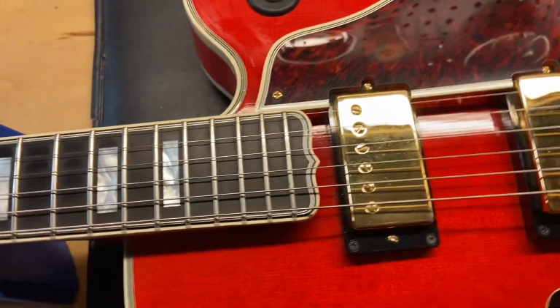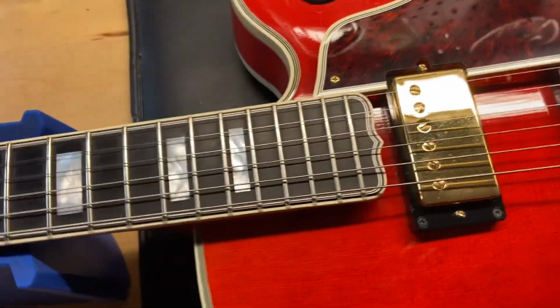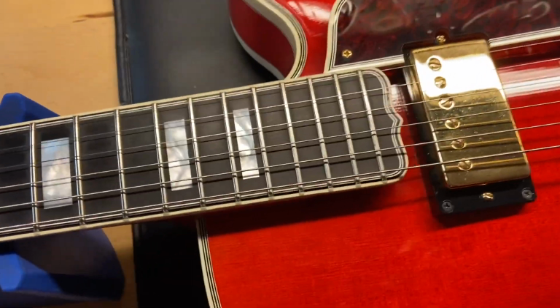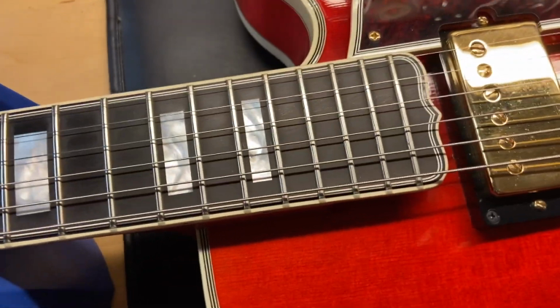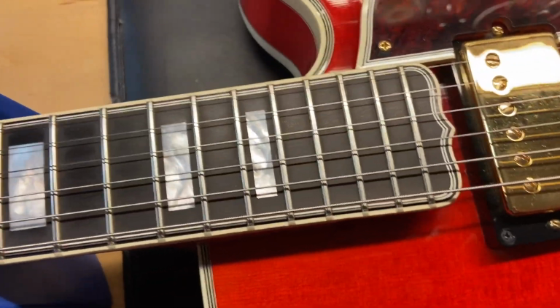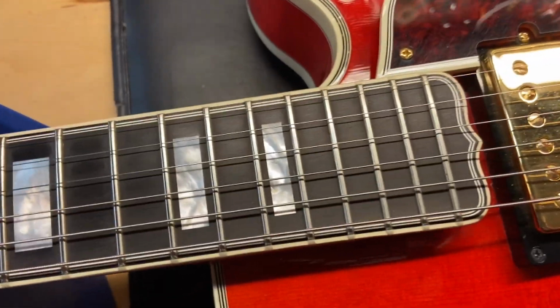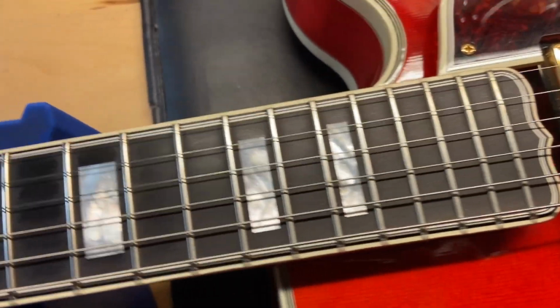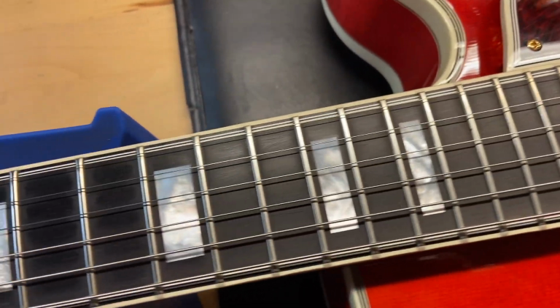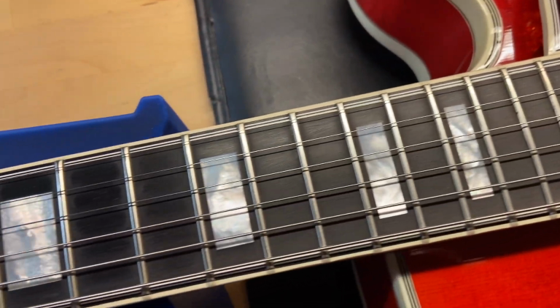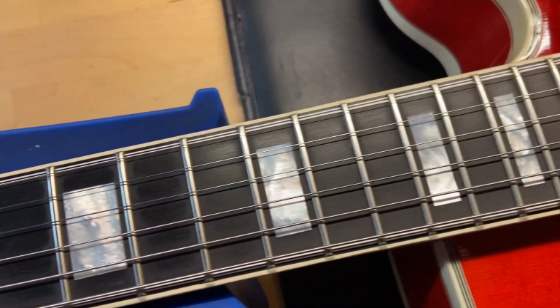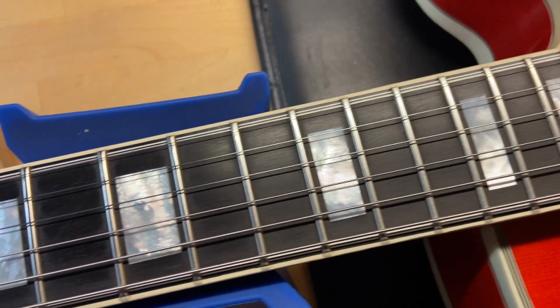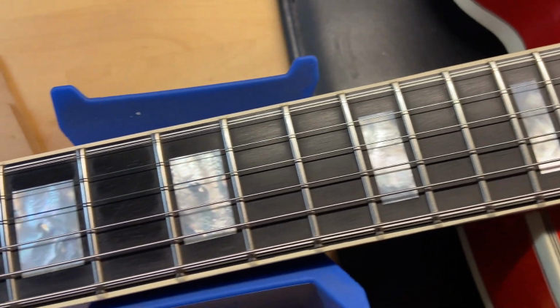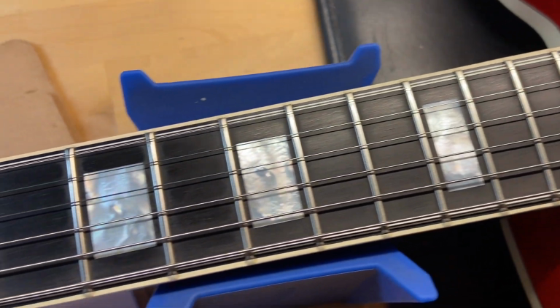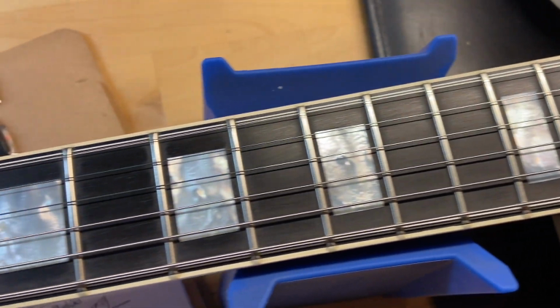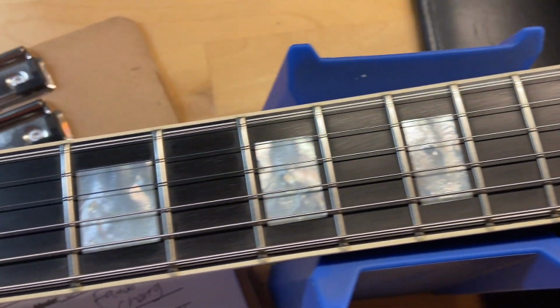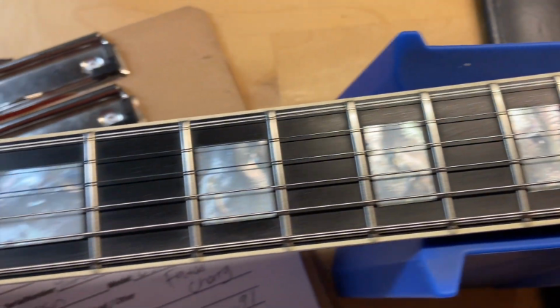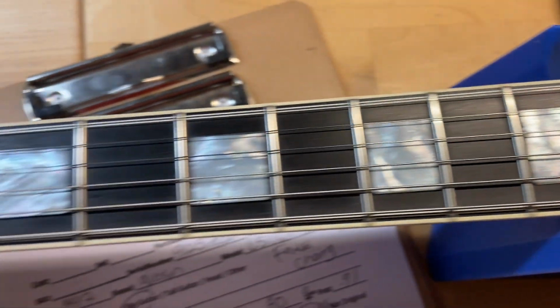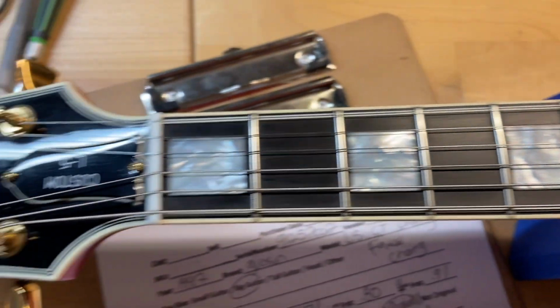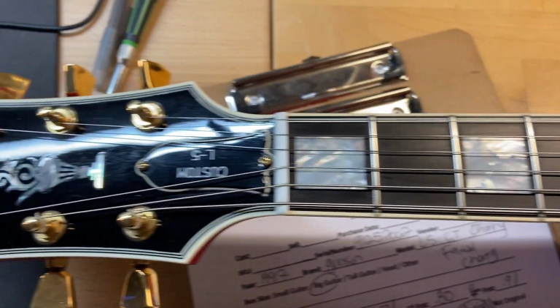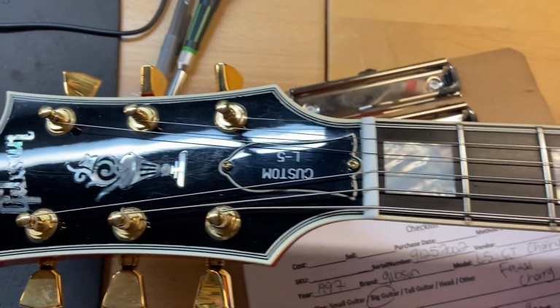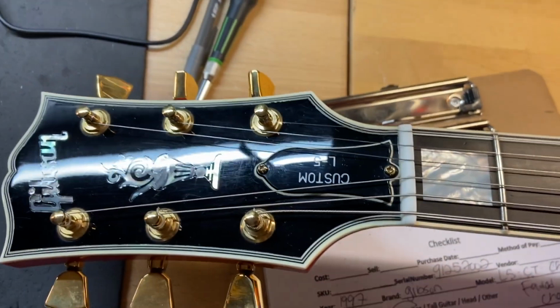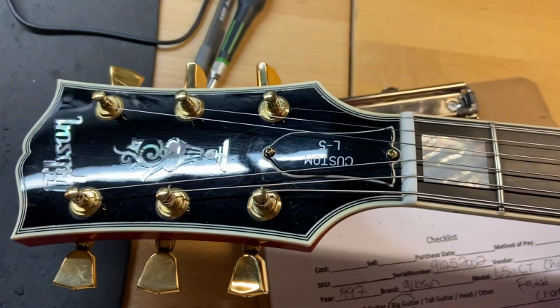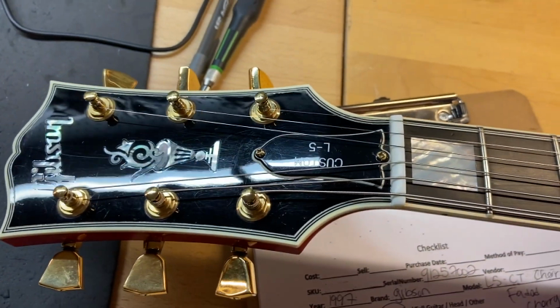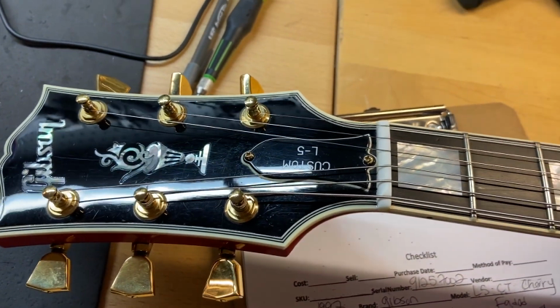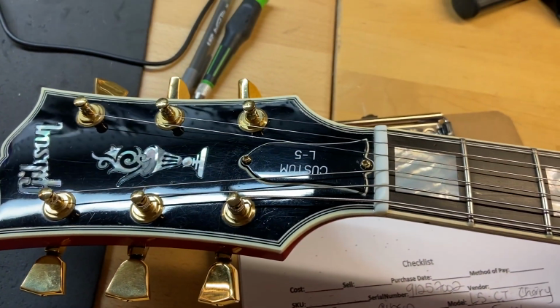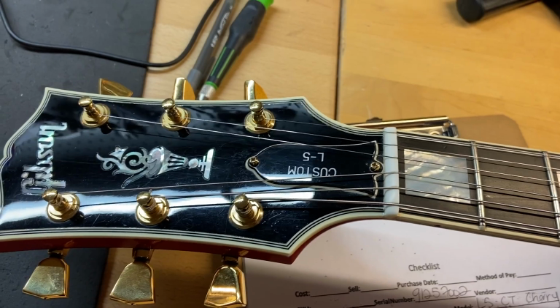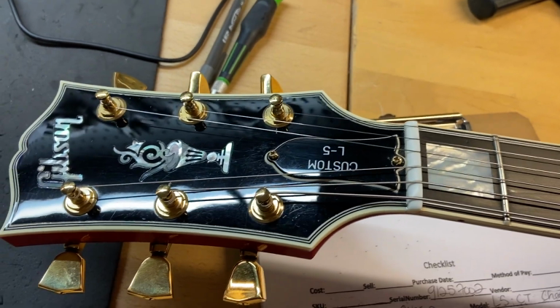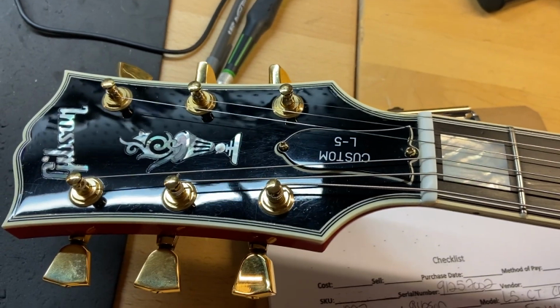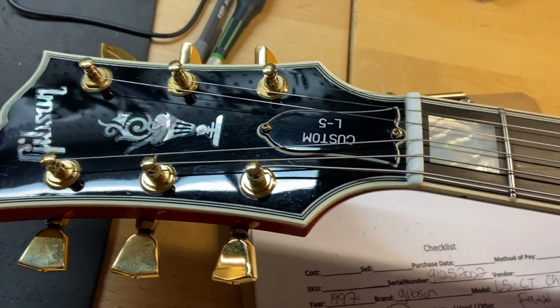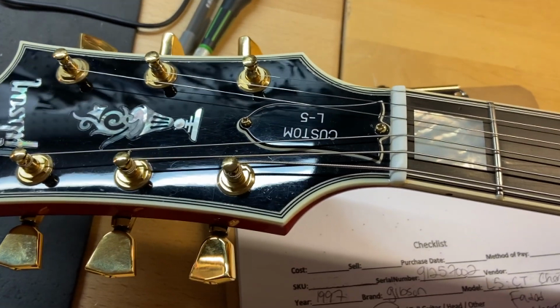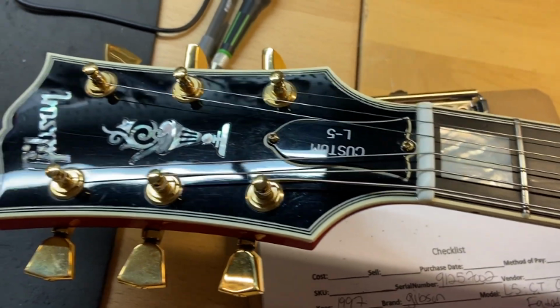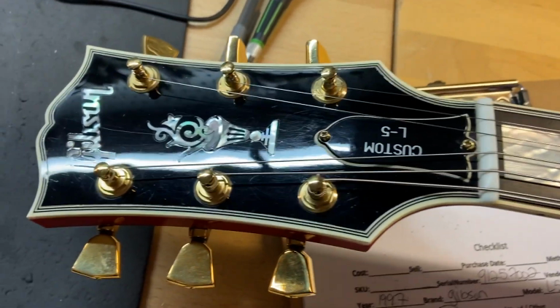There is no fingerboard wear on this one and the frets are great — there is no wear at all. The front of the headstock looks really good, just some light scratches and maybe some dings.